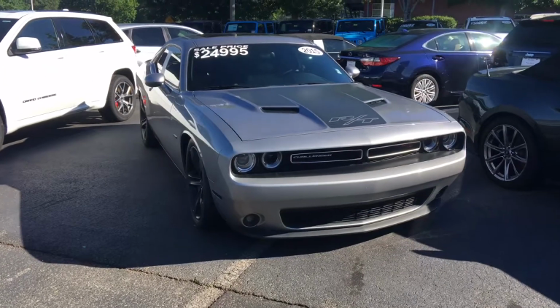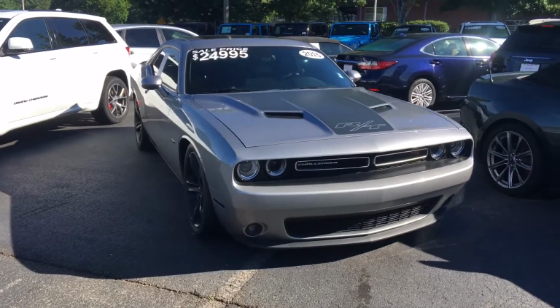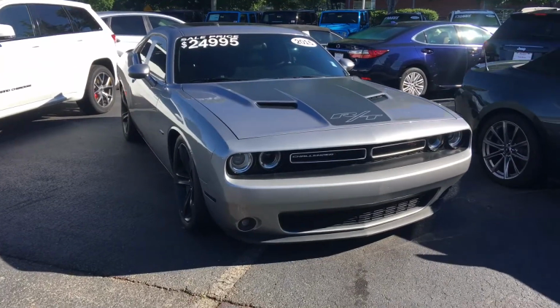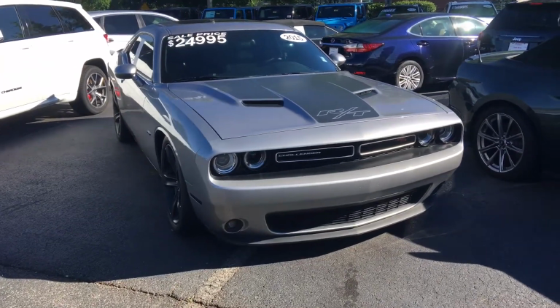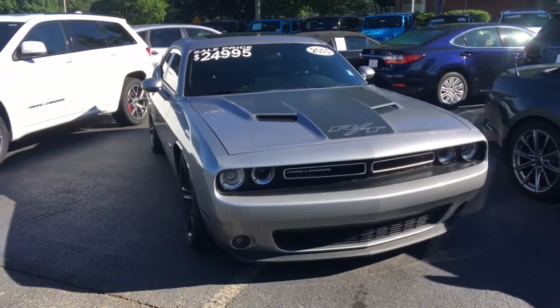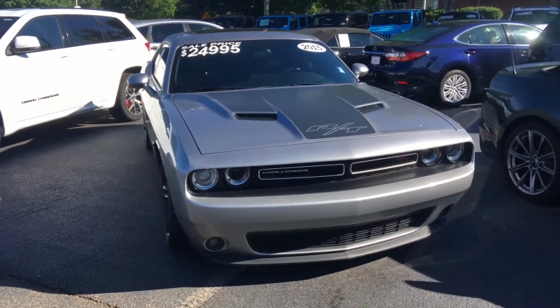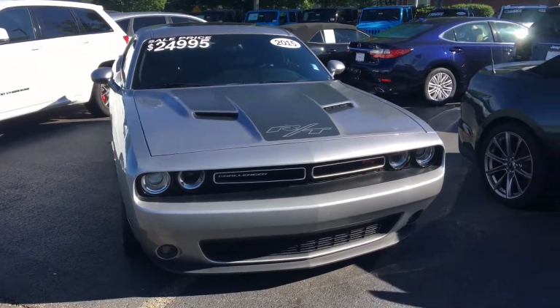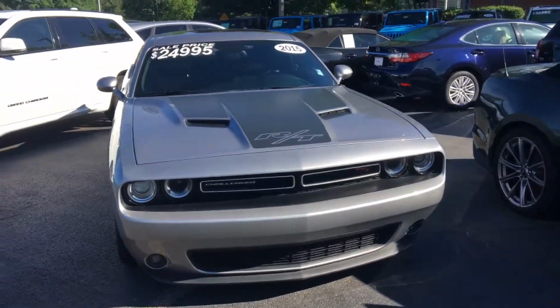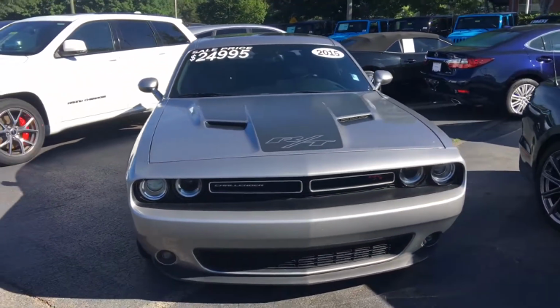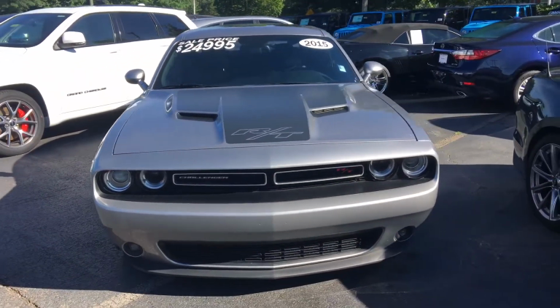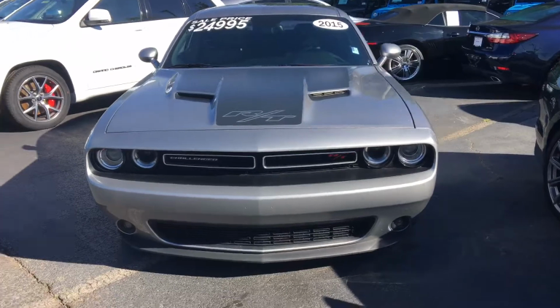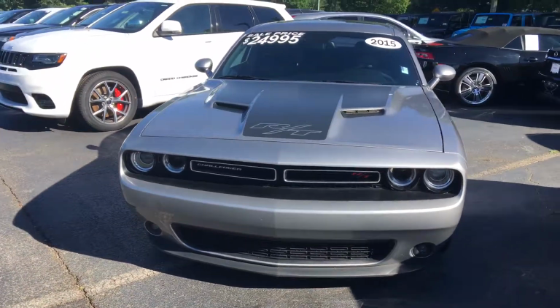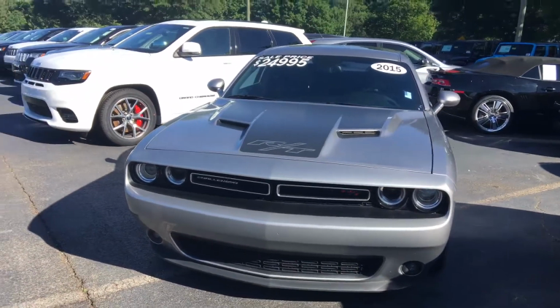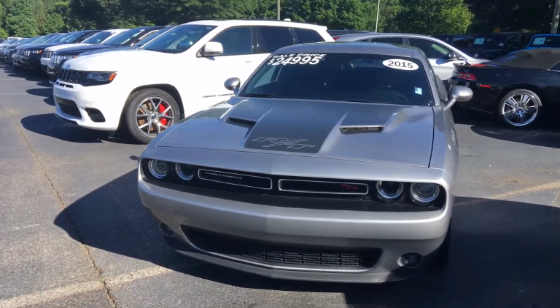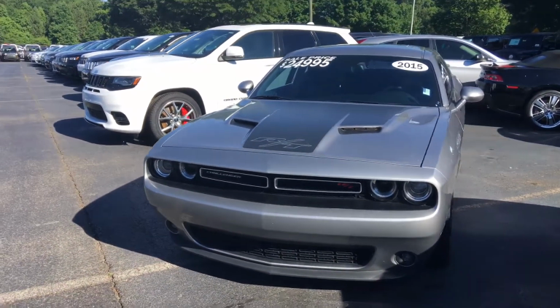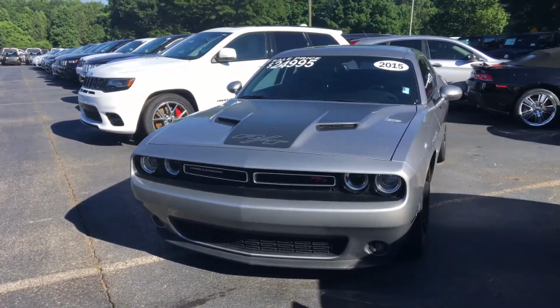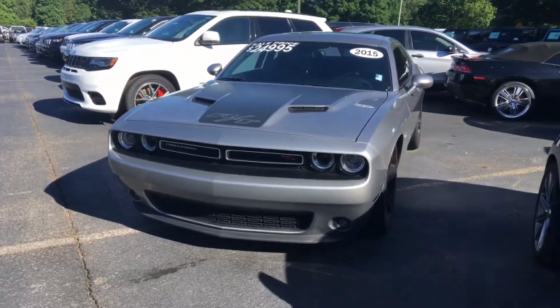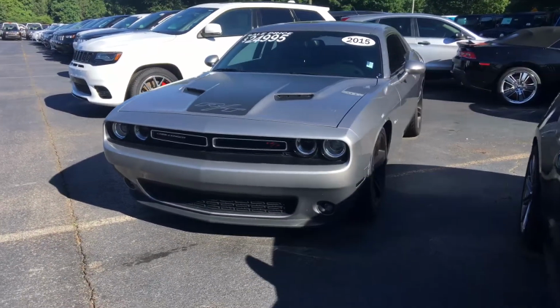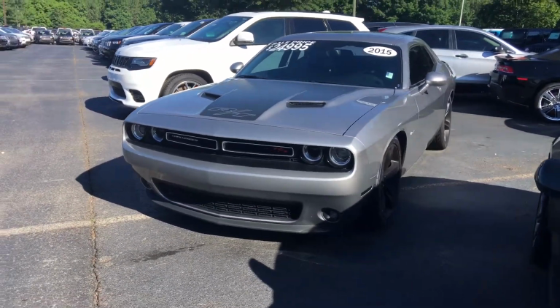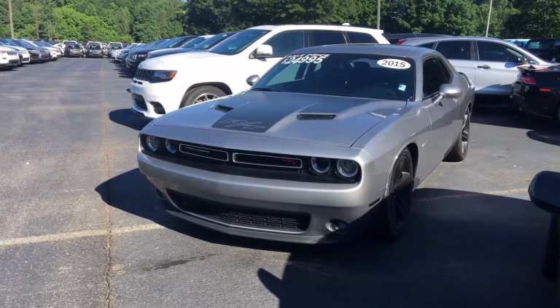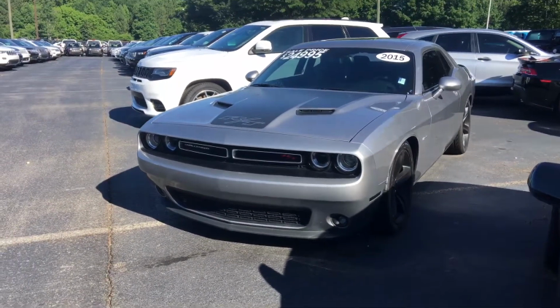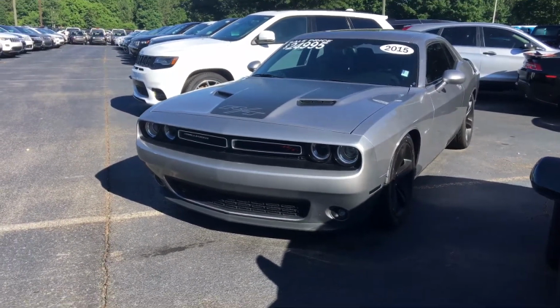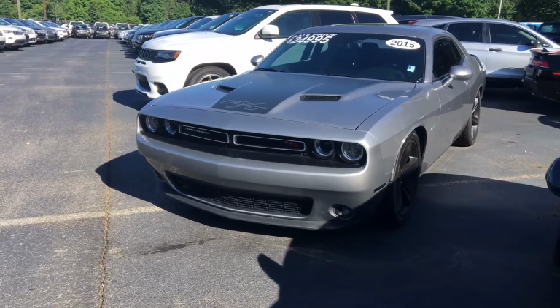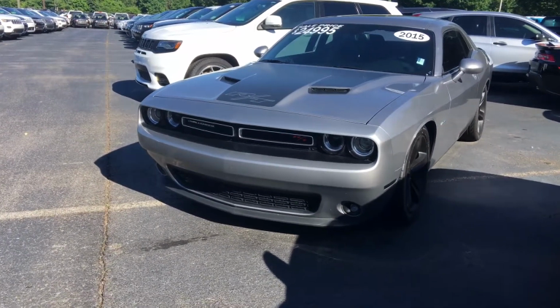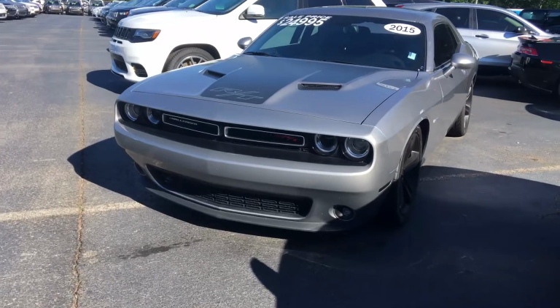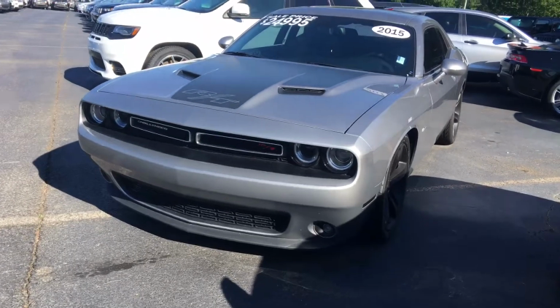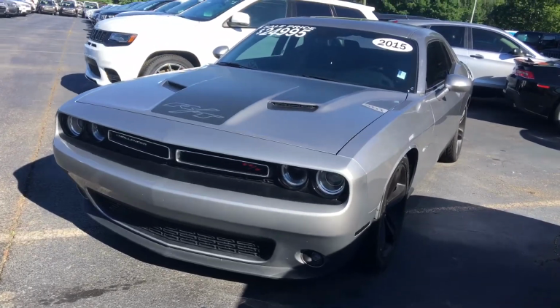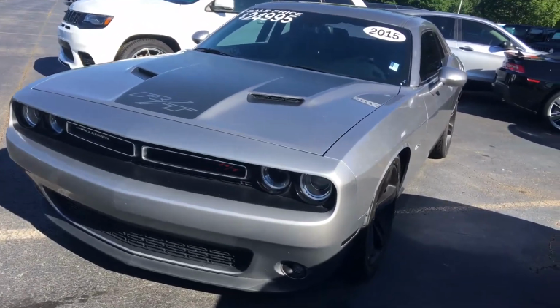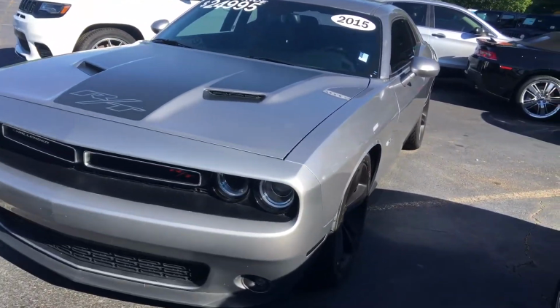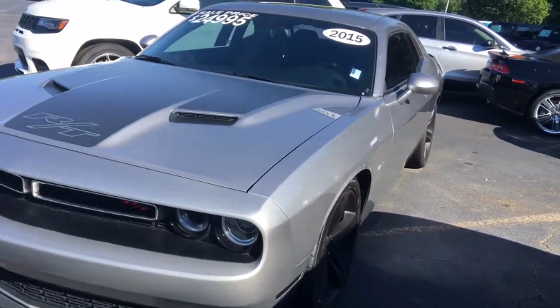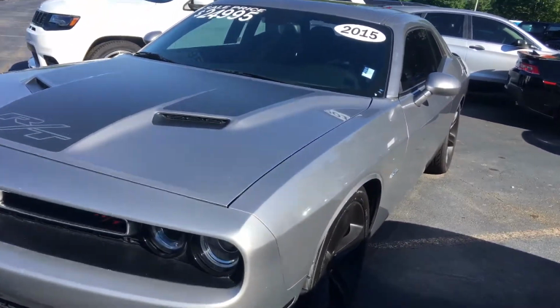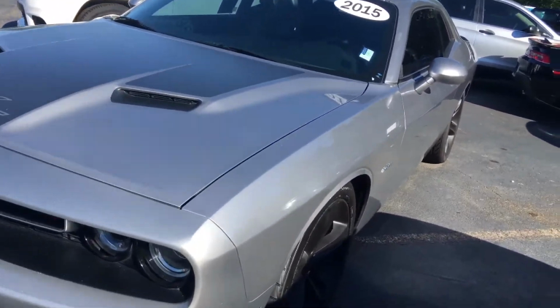Hey there, James again at Palmer Dodge. Showing you this 2015 Dodge Challenger RT Hemi engine, manual transmission.